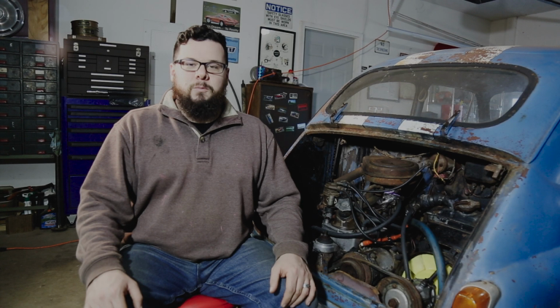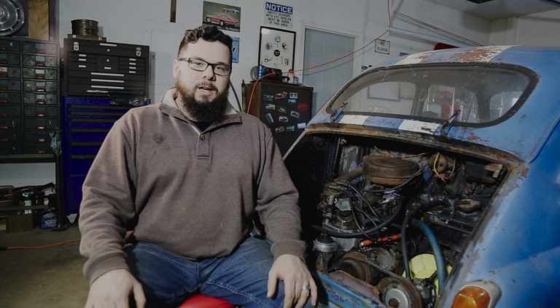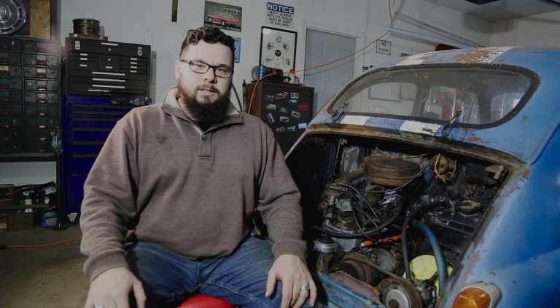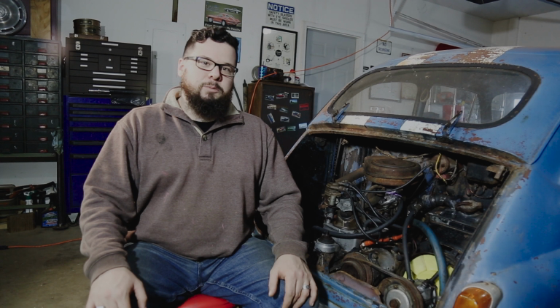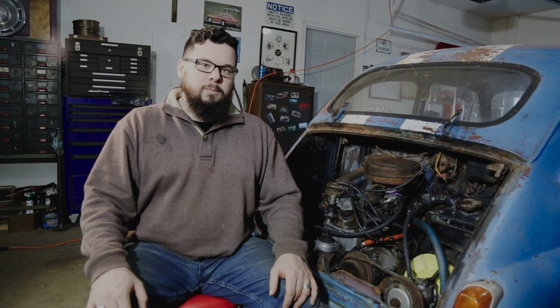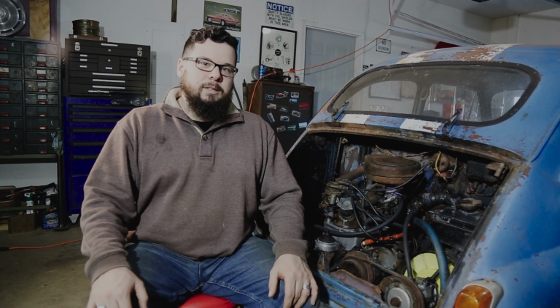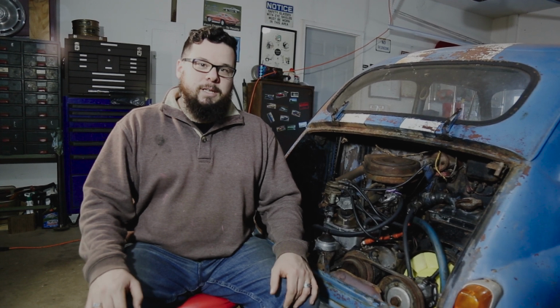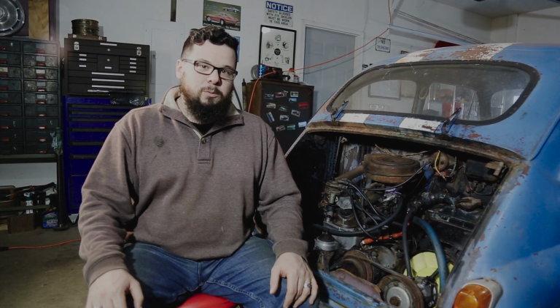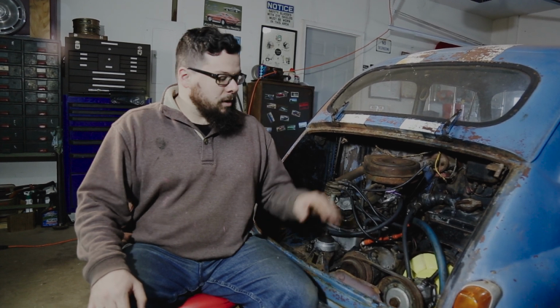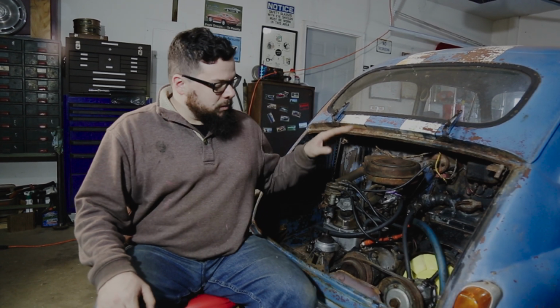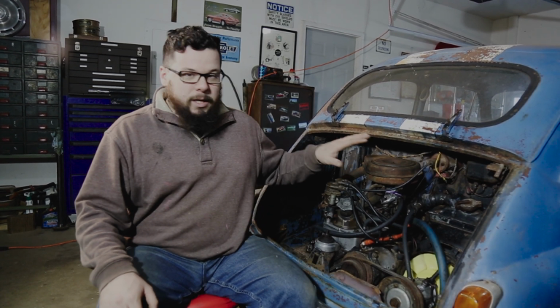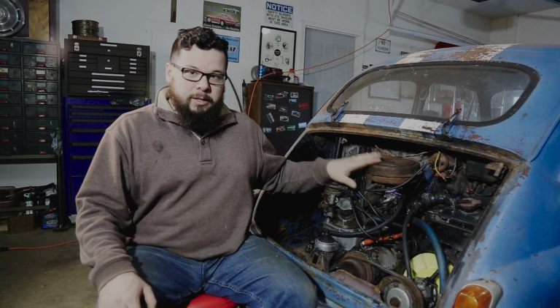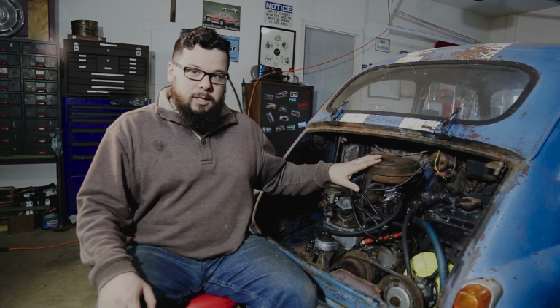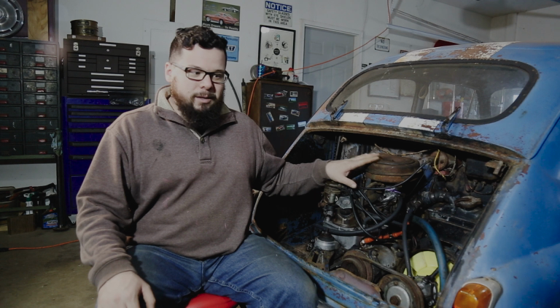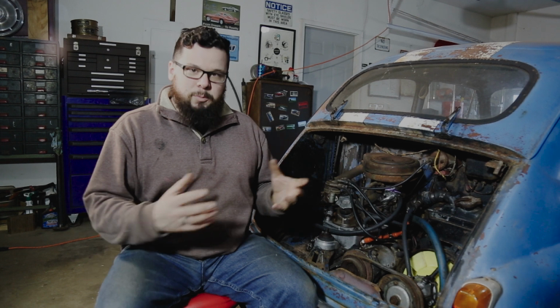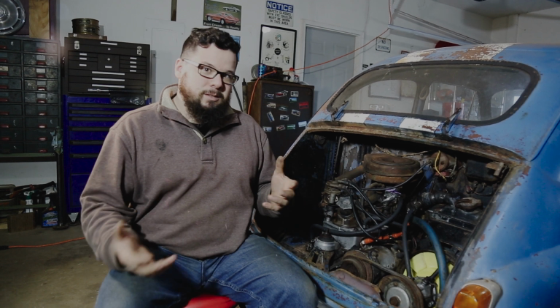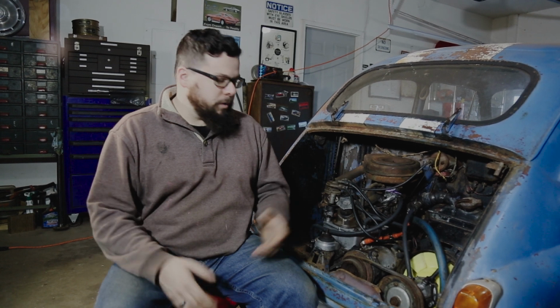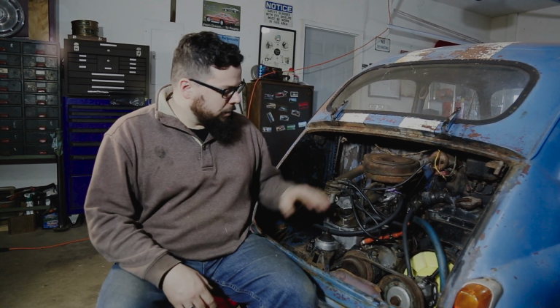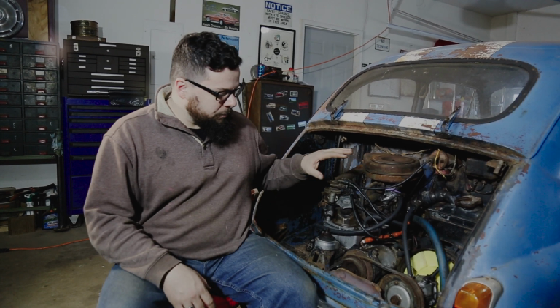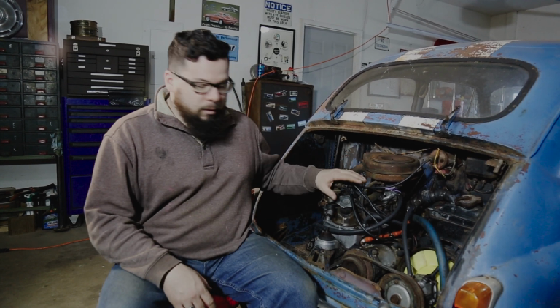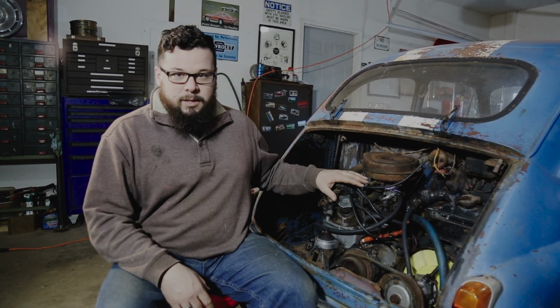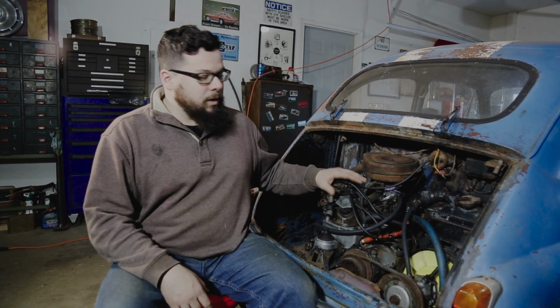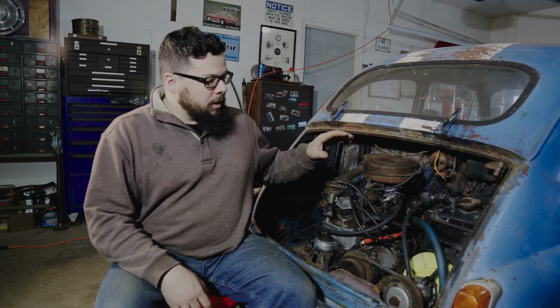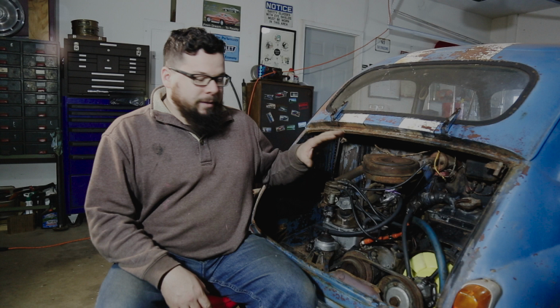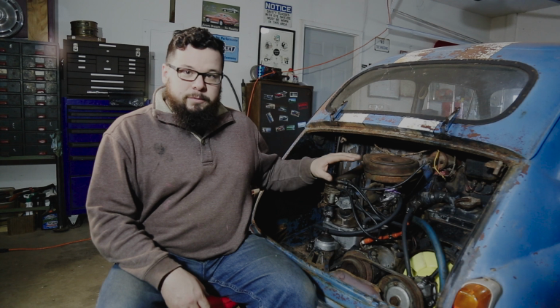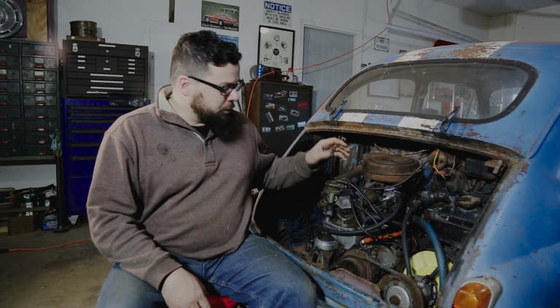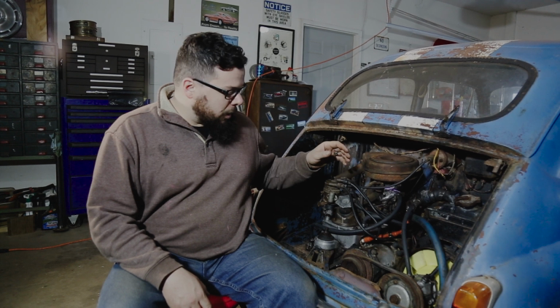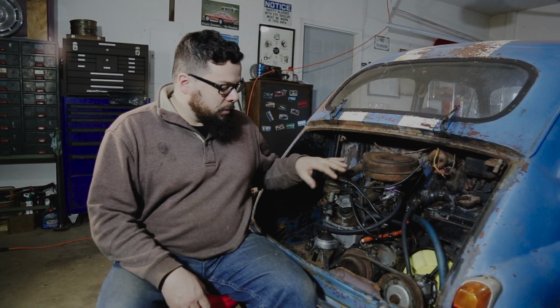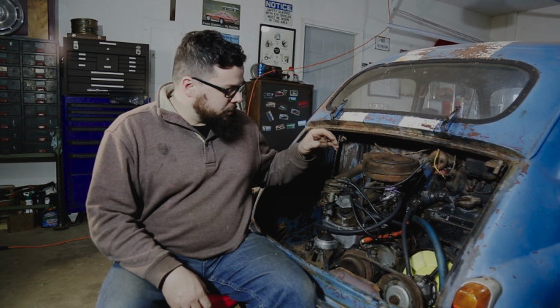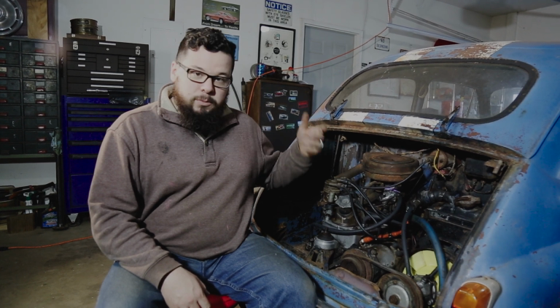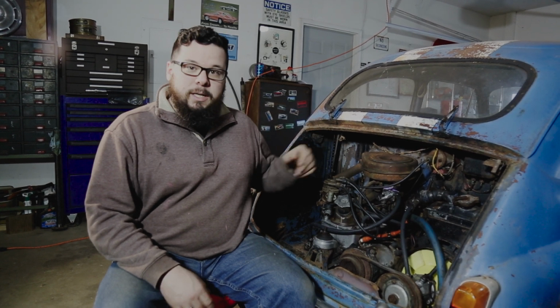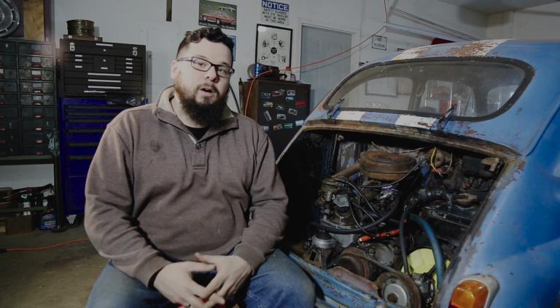Welcome to Danger Goggles. I'm Jacob, and in today's episode we'll be starting on tearing down the engine and getting an inspection to see what we've got underneath all this stuff. I have seen a few issues already and we'll get to them as we start taking stuff off.